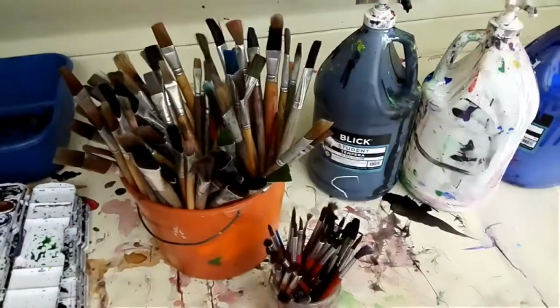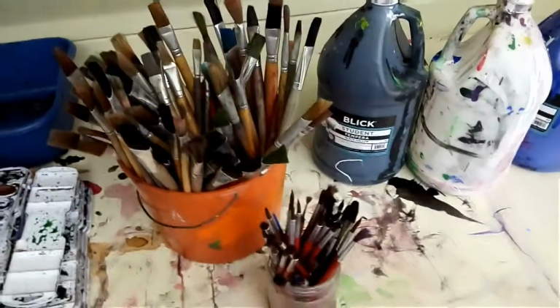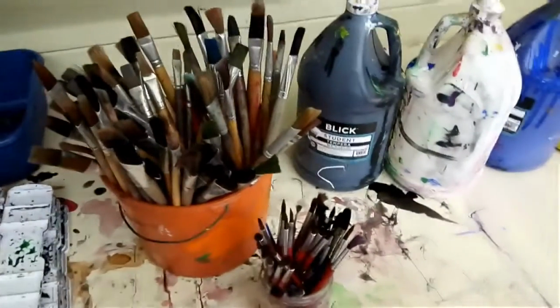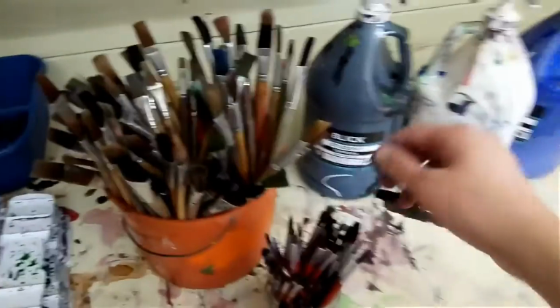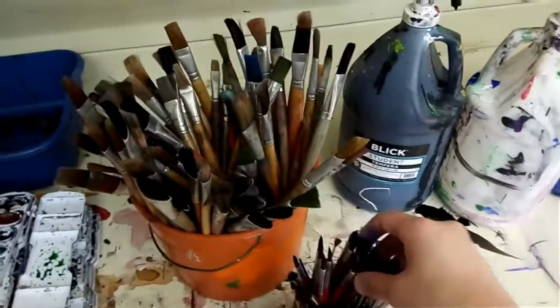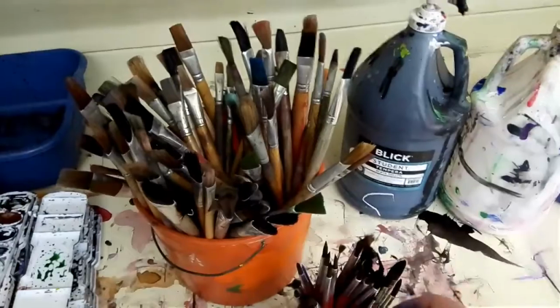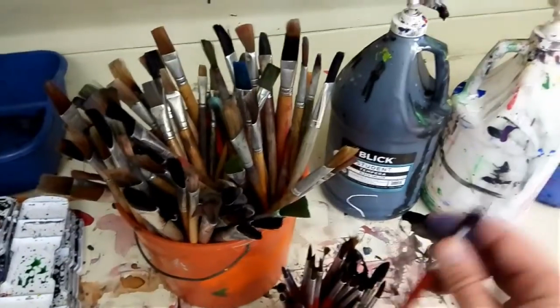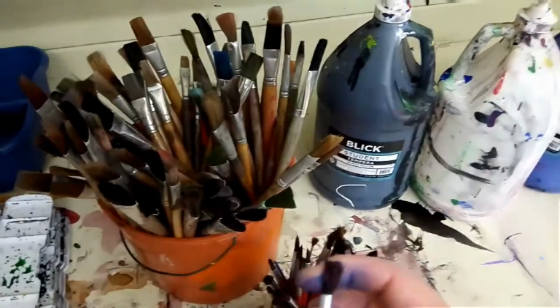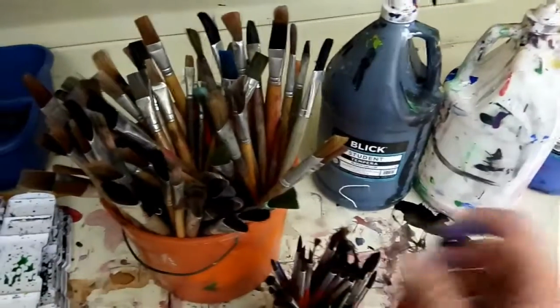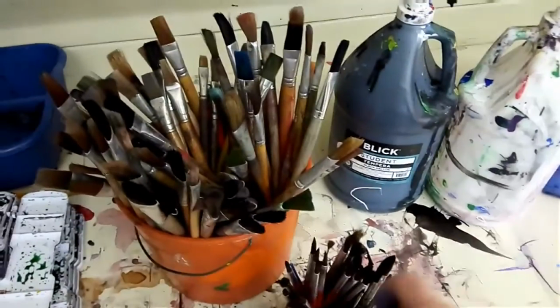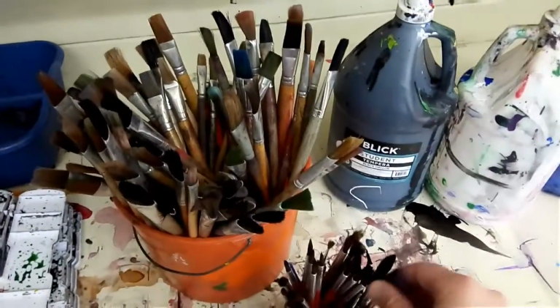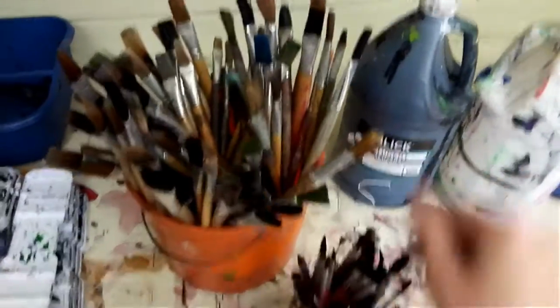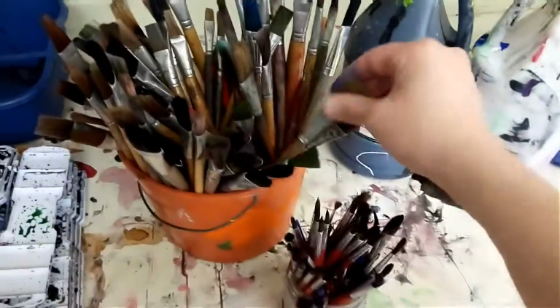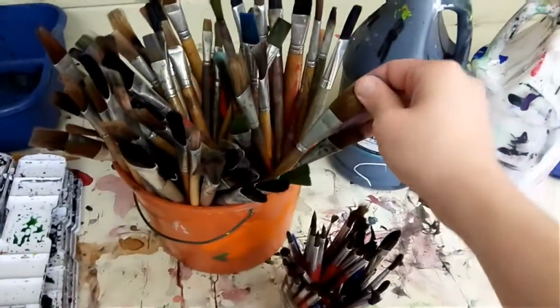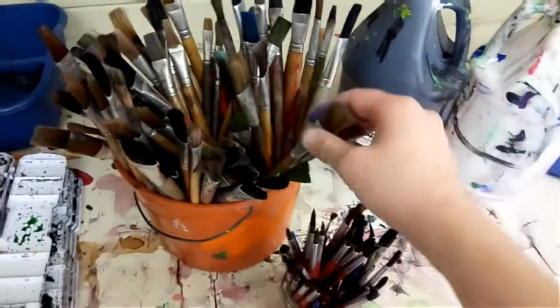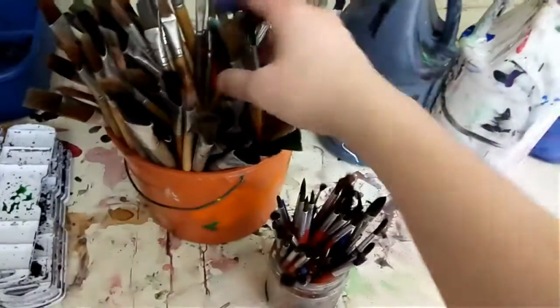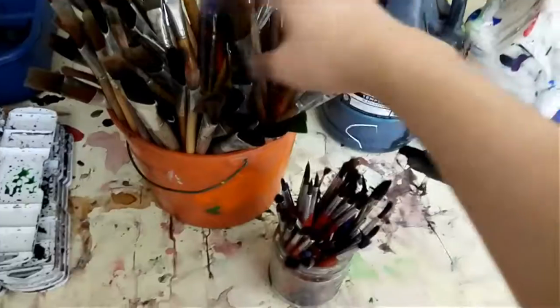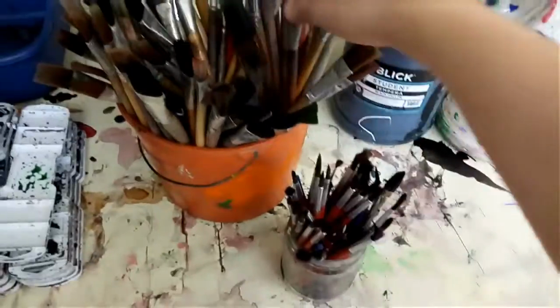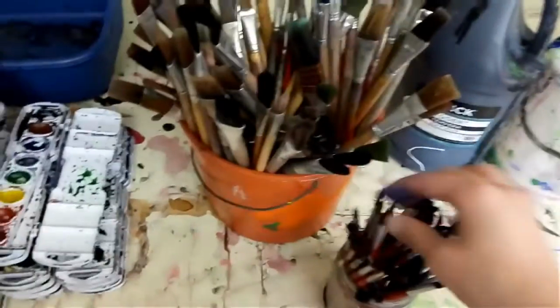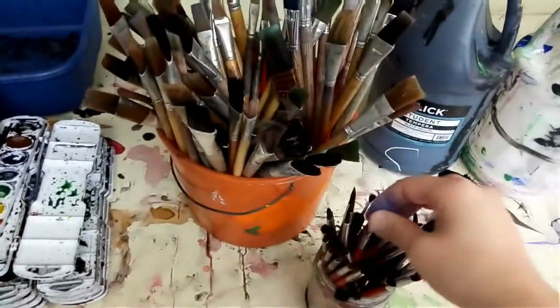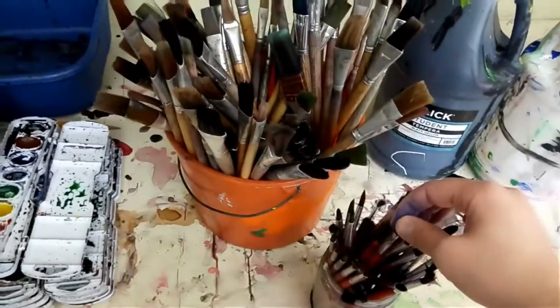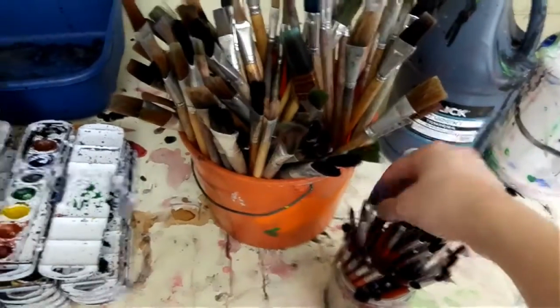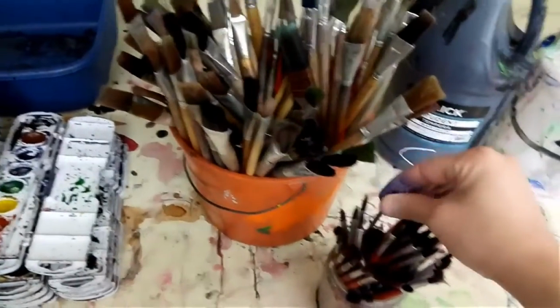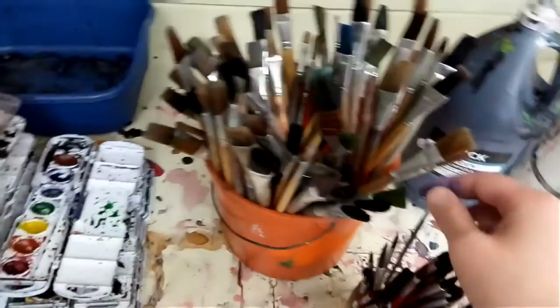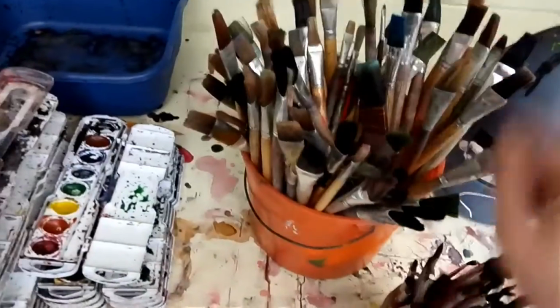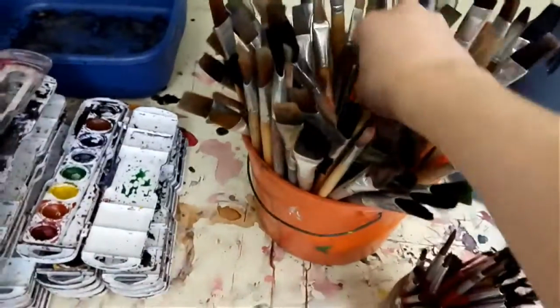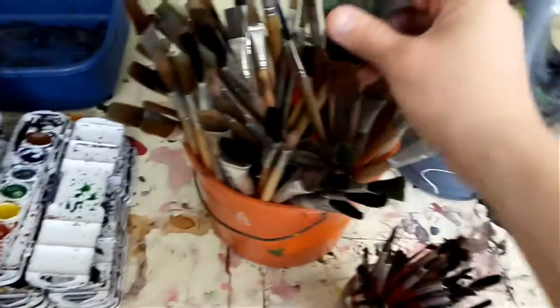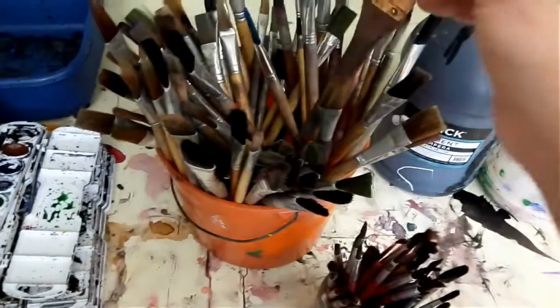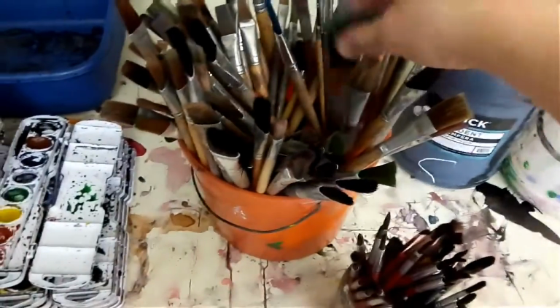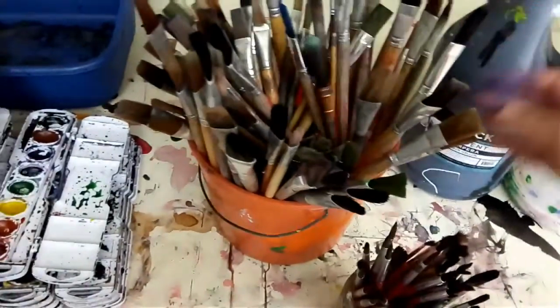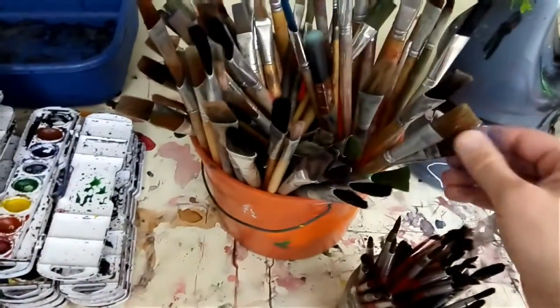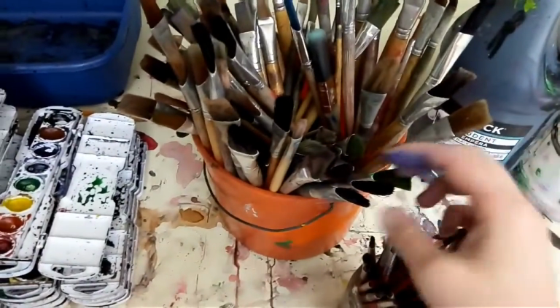When you're picking out a brush, make sure it's the right size and shape that you want for your project. Some are bigger, some are smaller. We have some really tiny ones and some really big ones. I'm going to take a middle one.